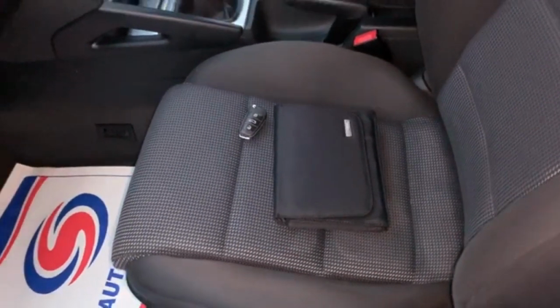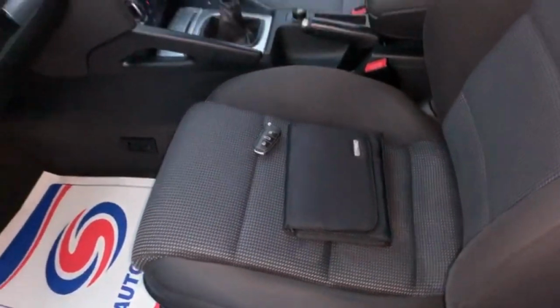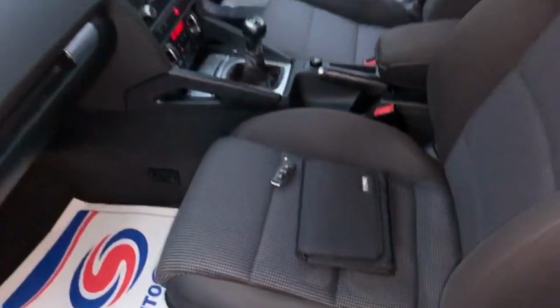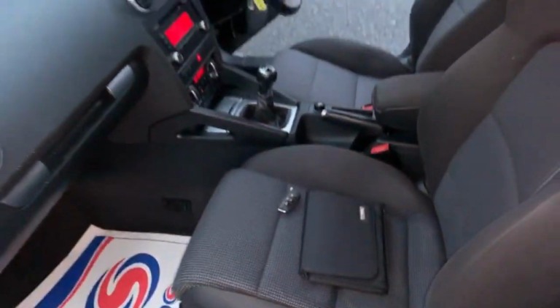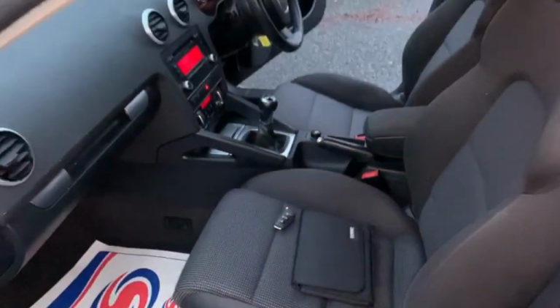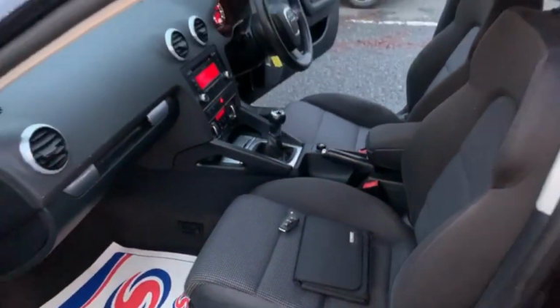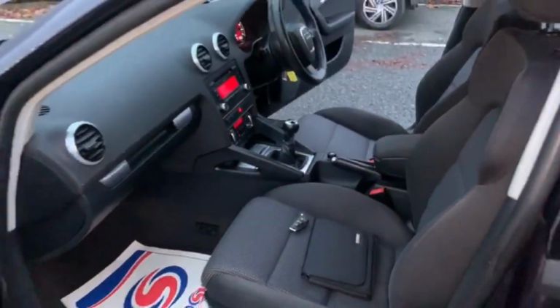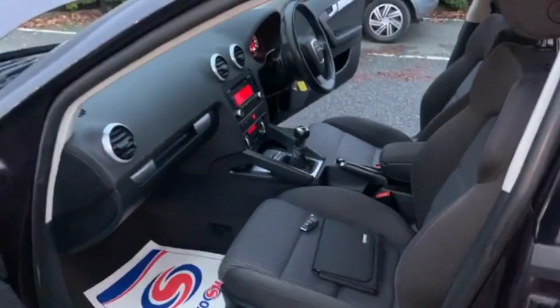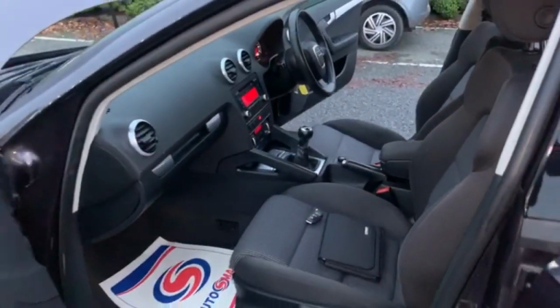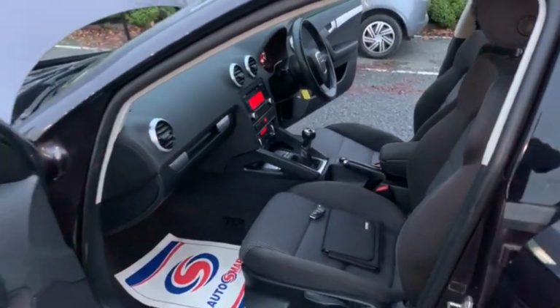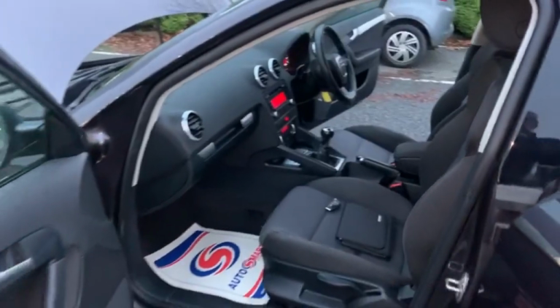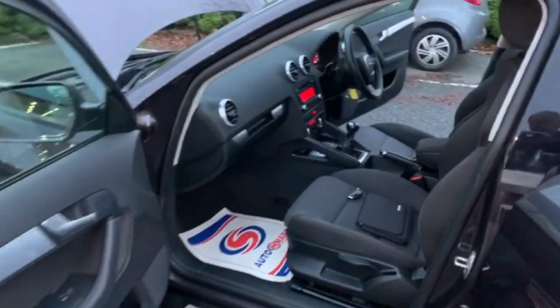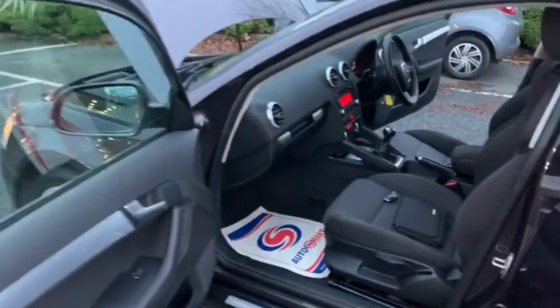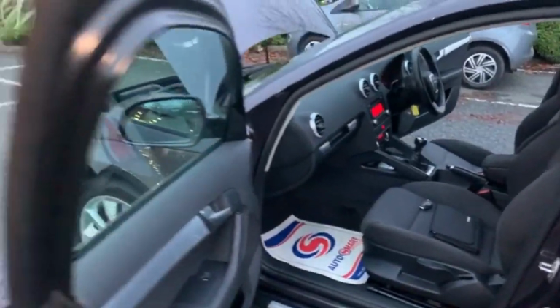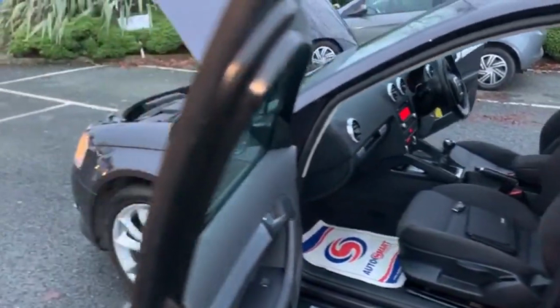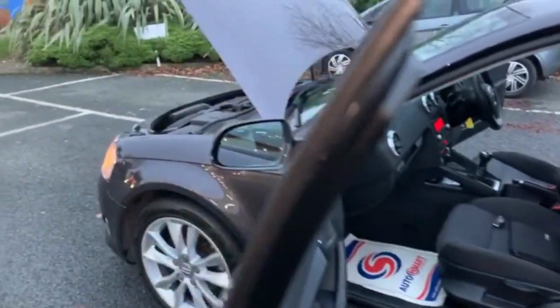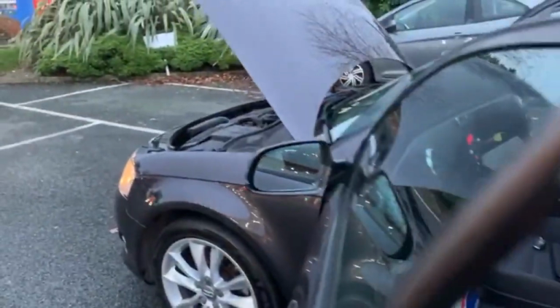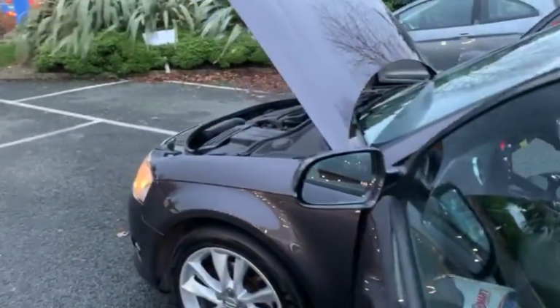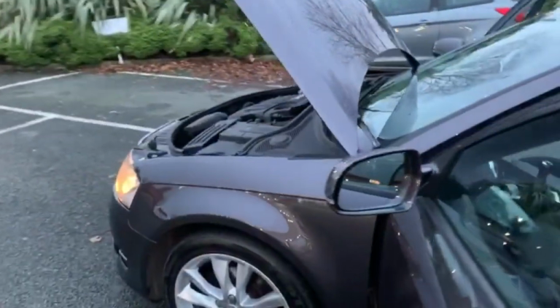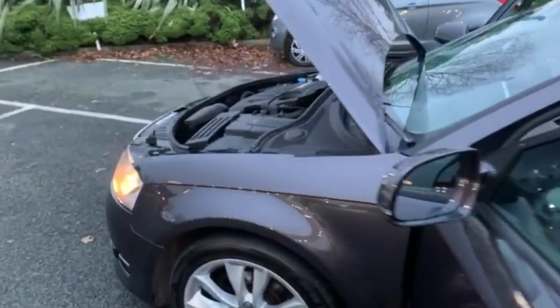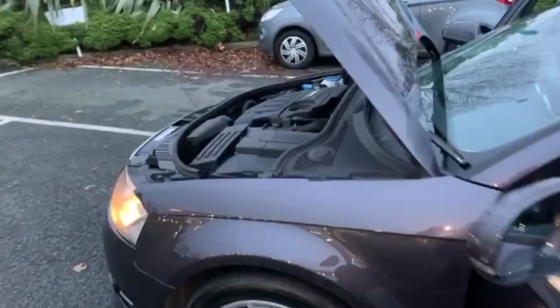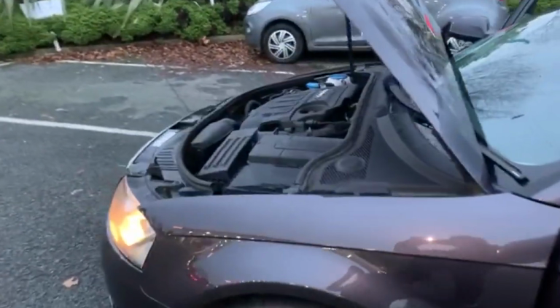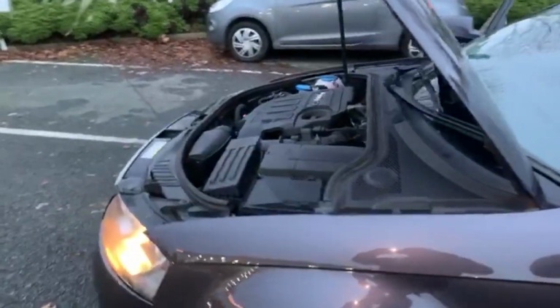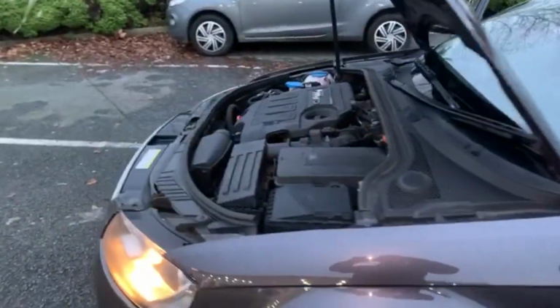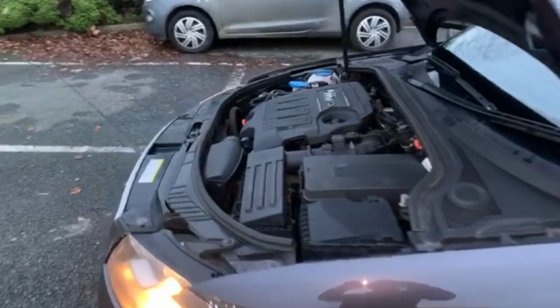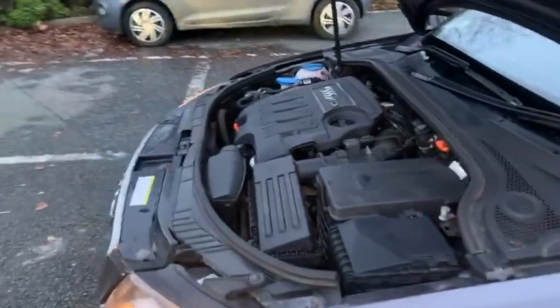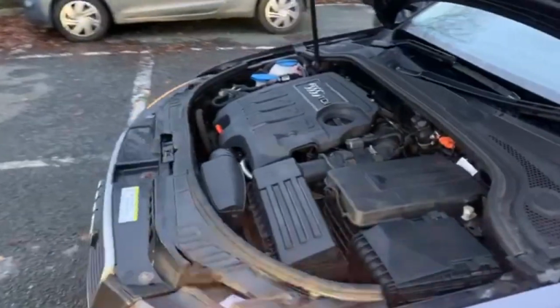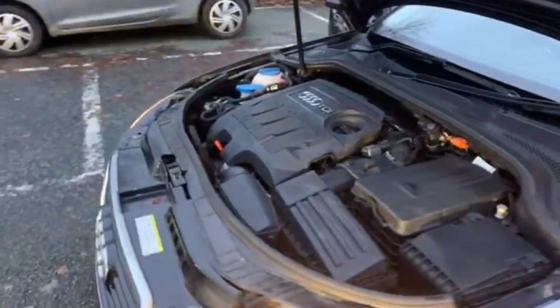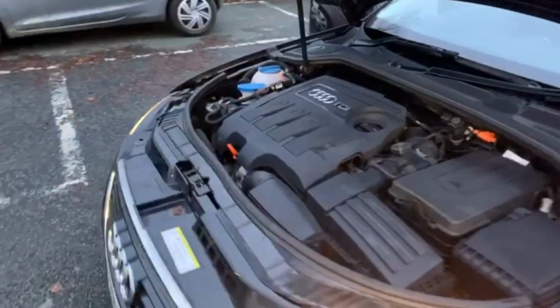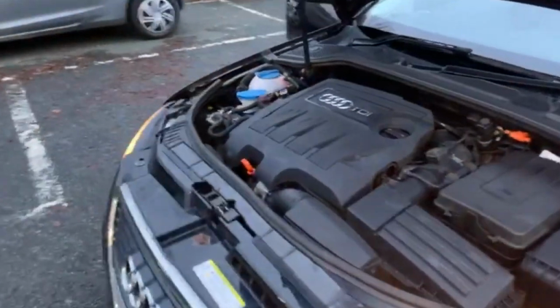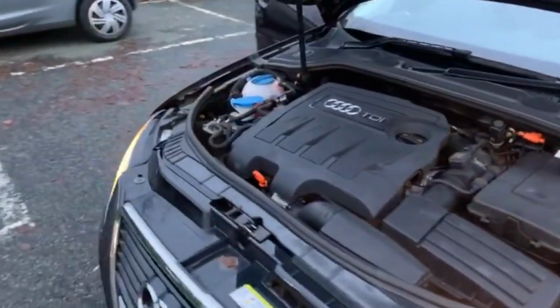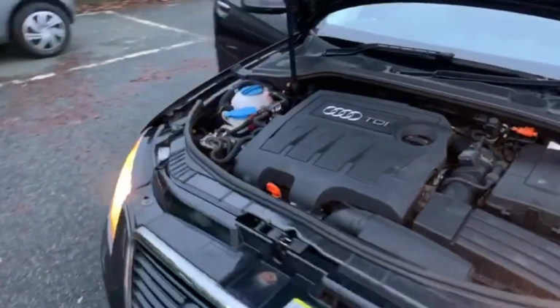The car comes fully serviced by ourselves and it comes with a 12-month MOT. If there are any advisories on the MOT, we do those free of charge as well, so it comes with a clean bill of health.